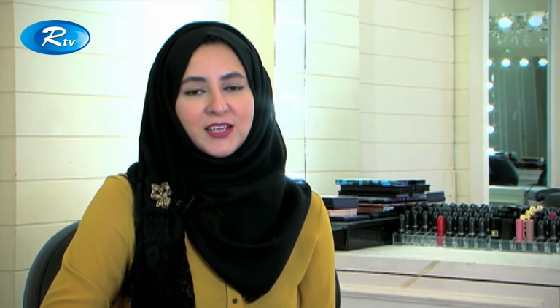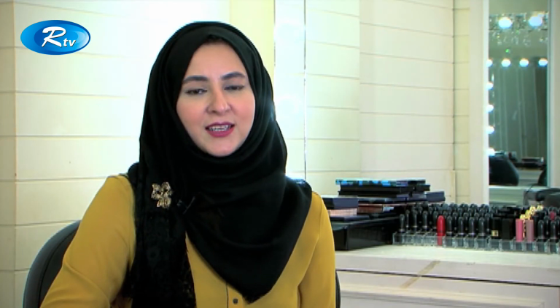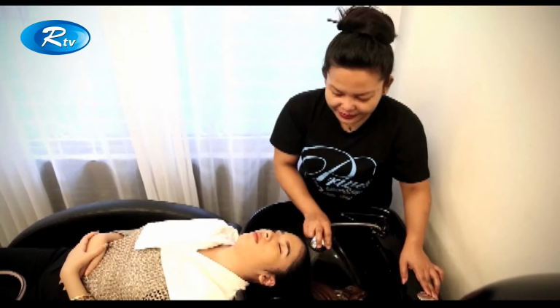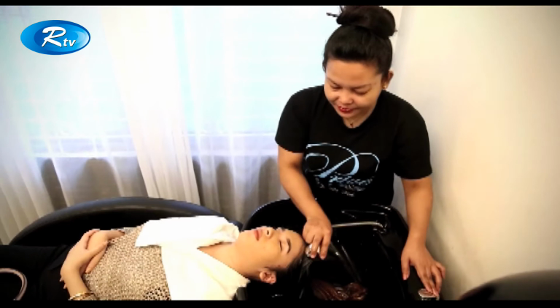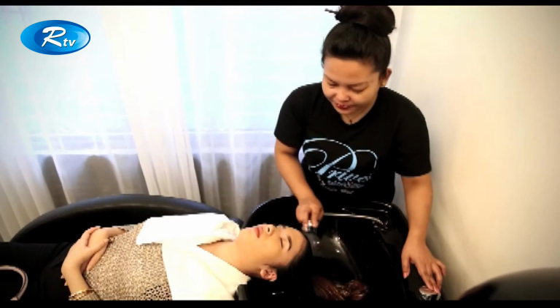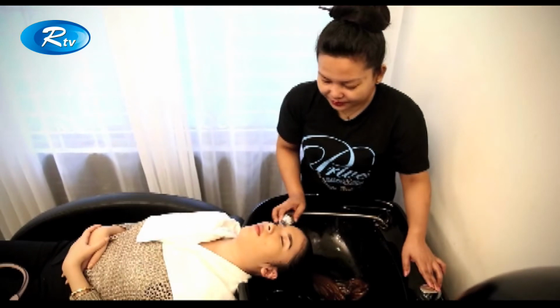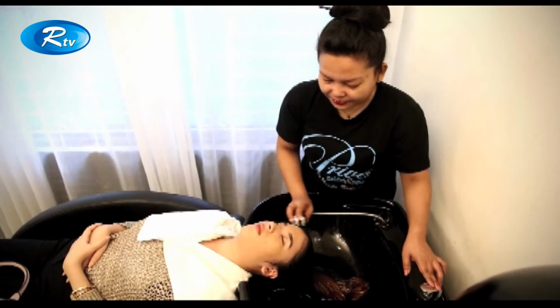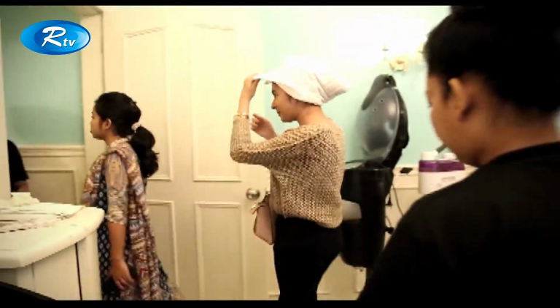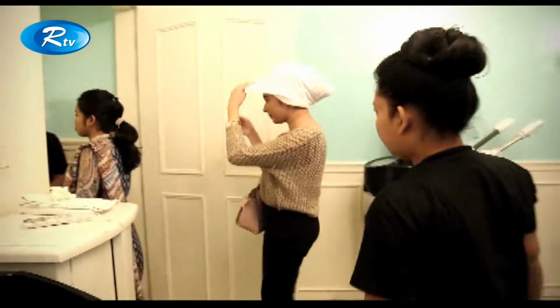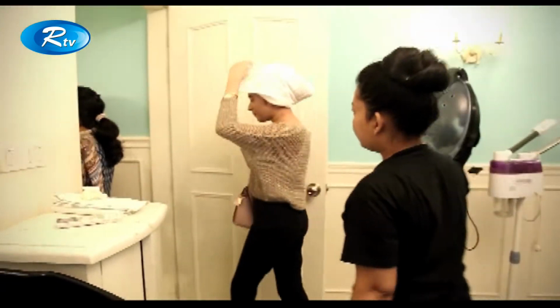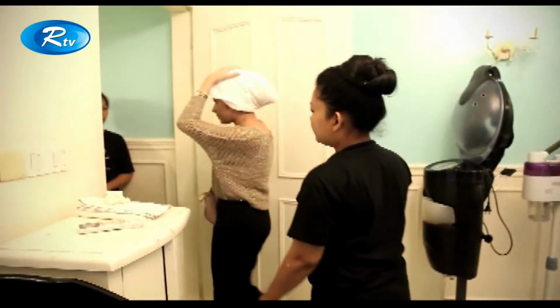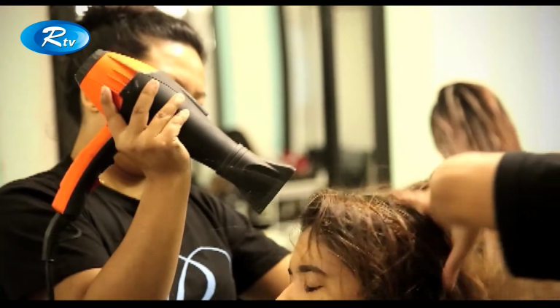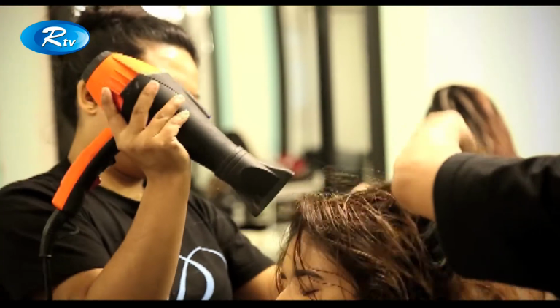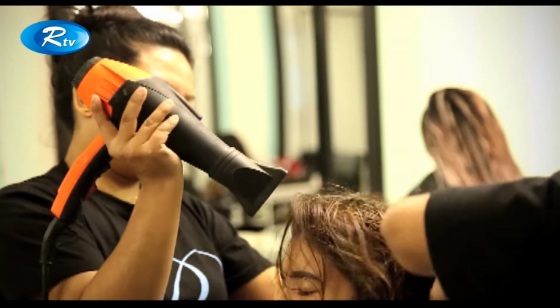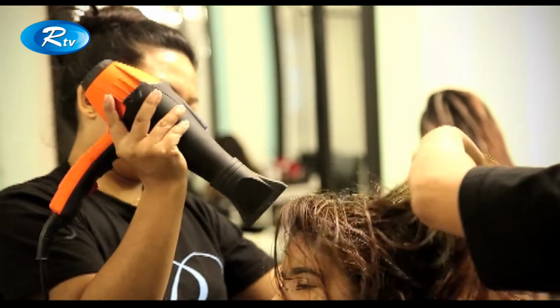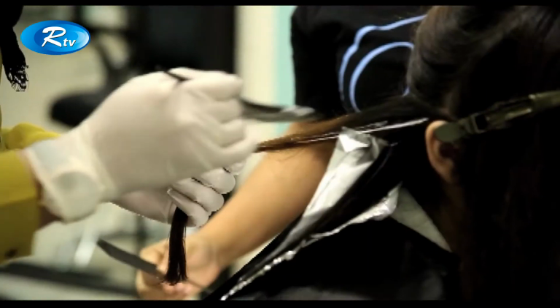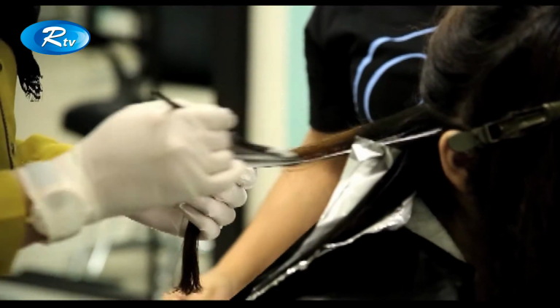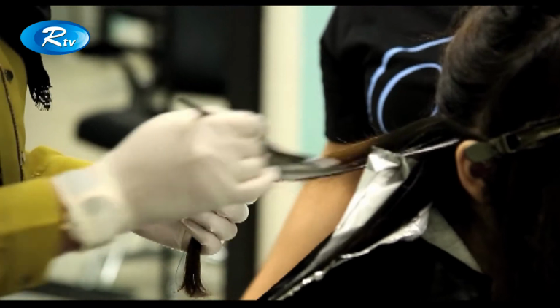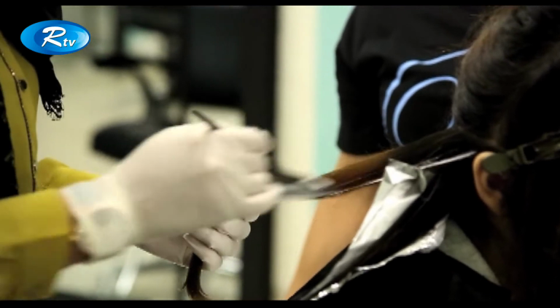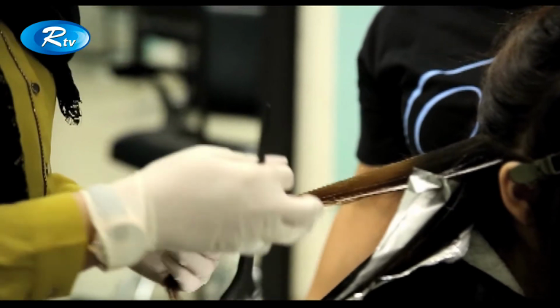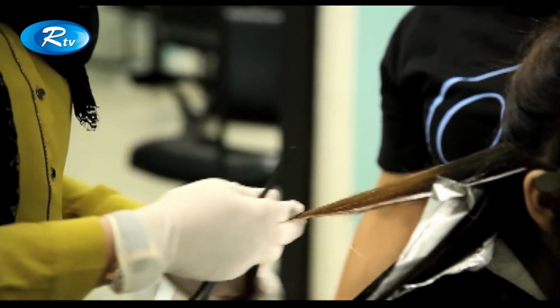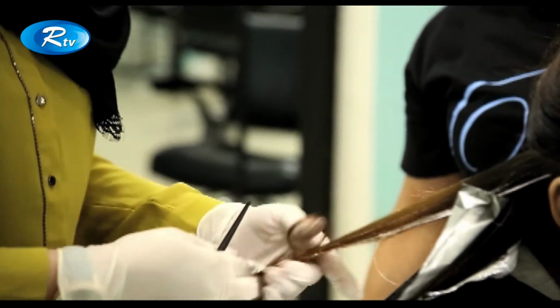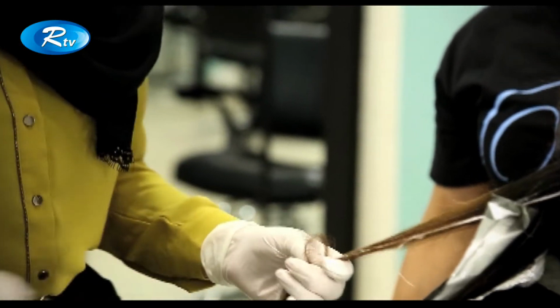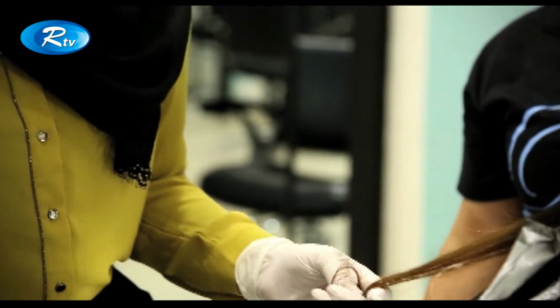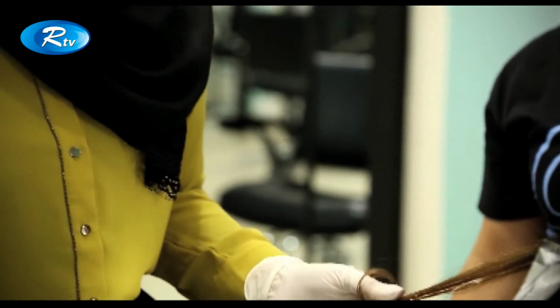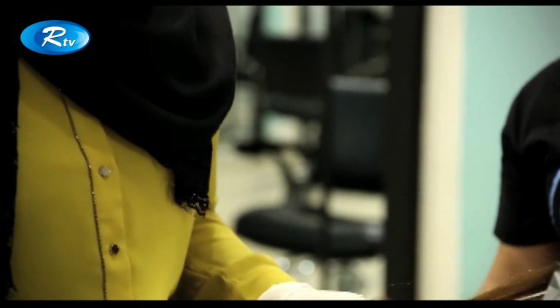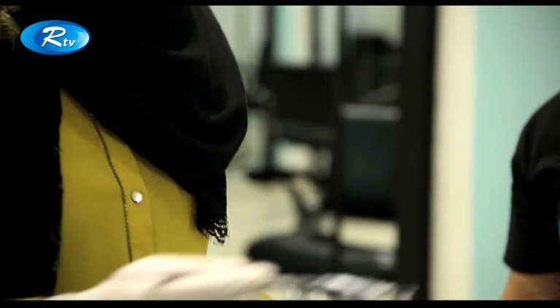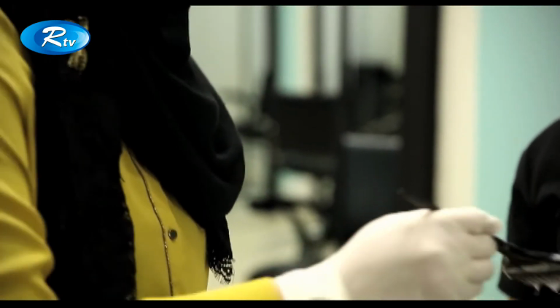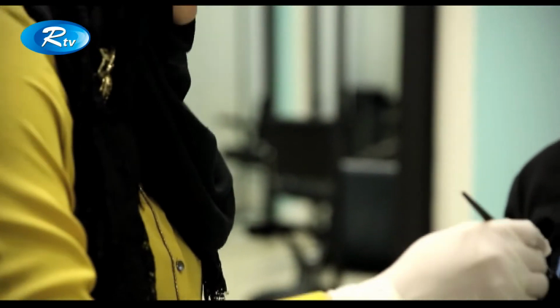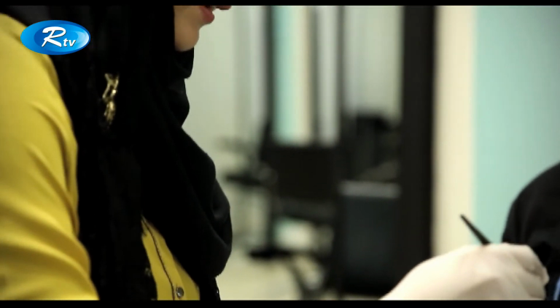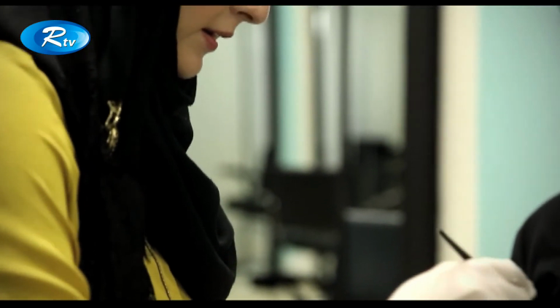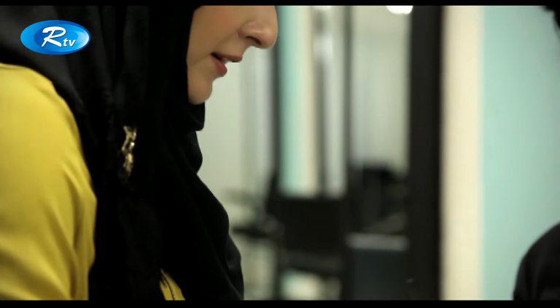First, we have washed her hair — hair wash, hair dry, bleach apply. It's done to powder bleach.